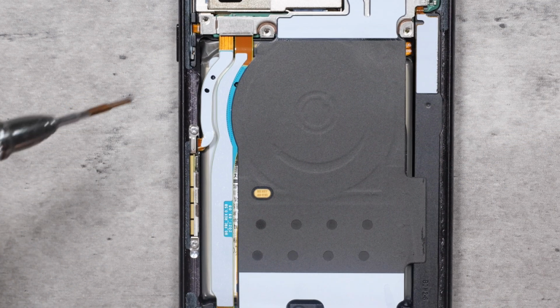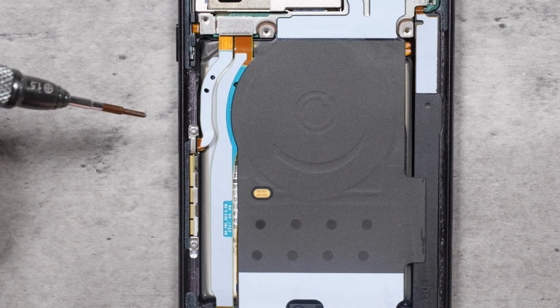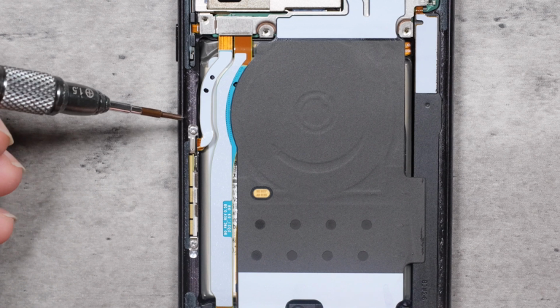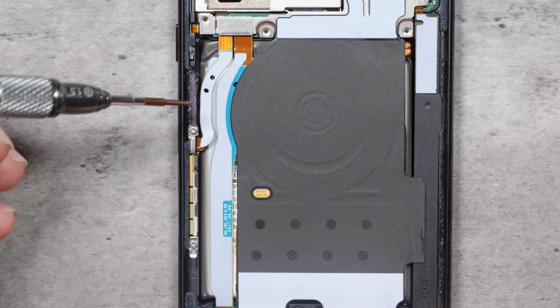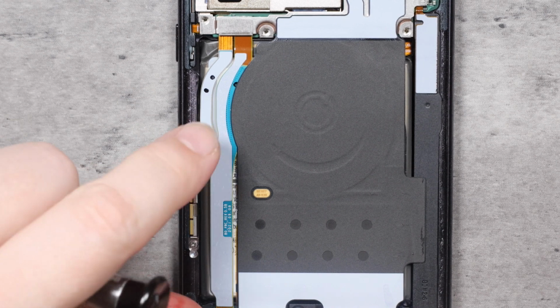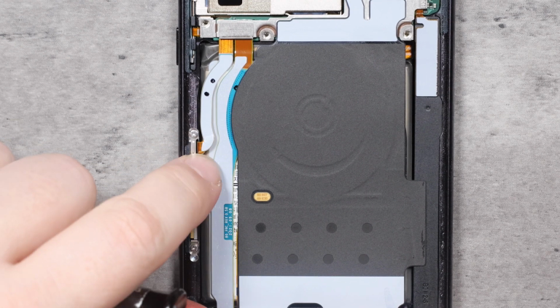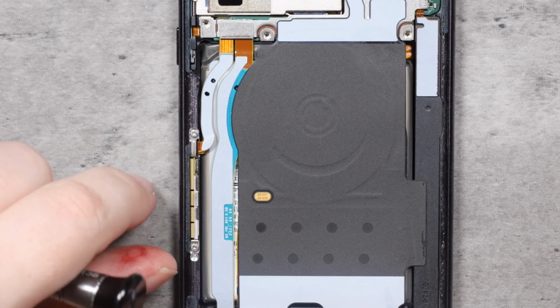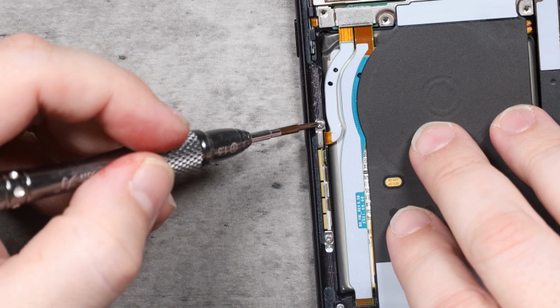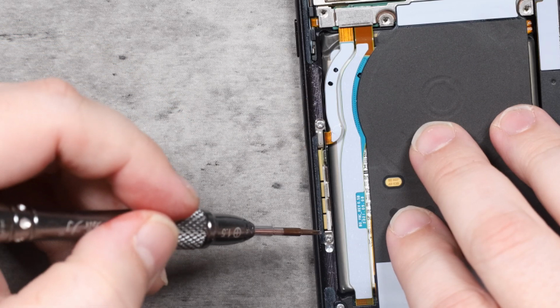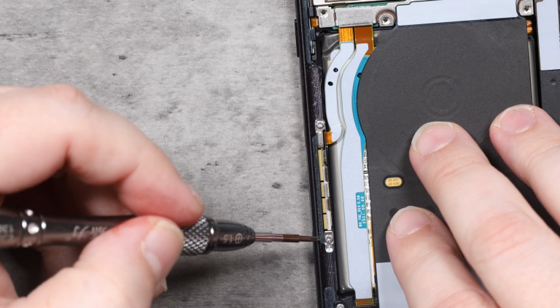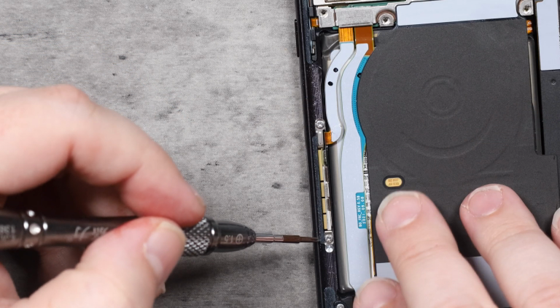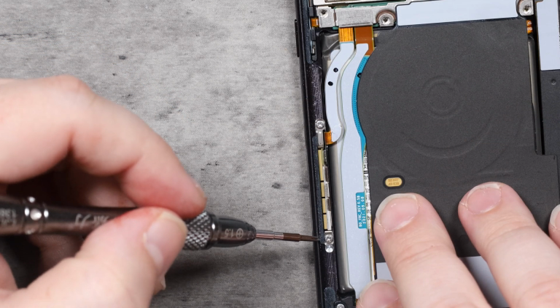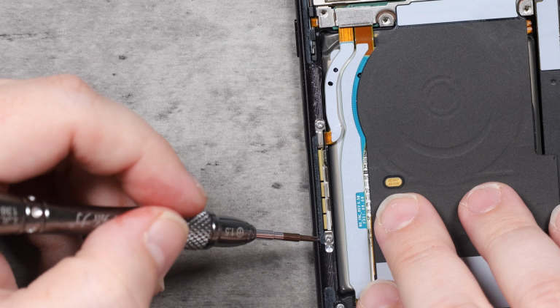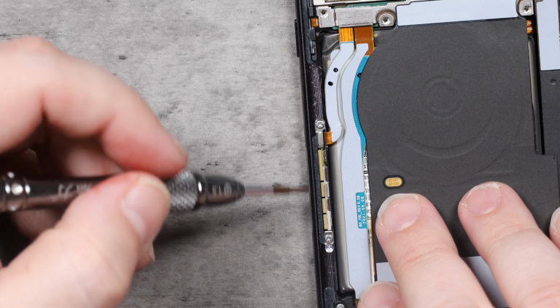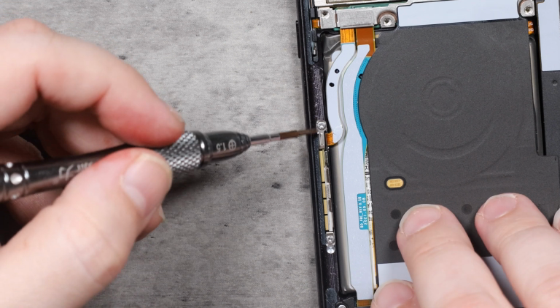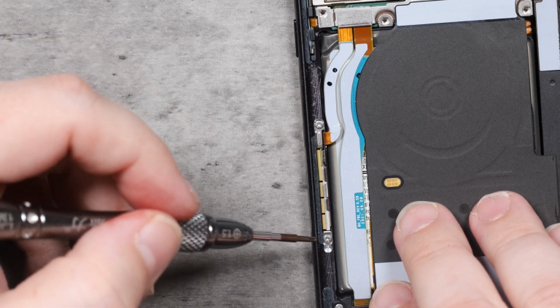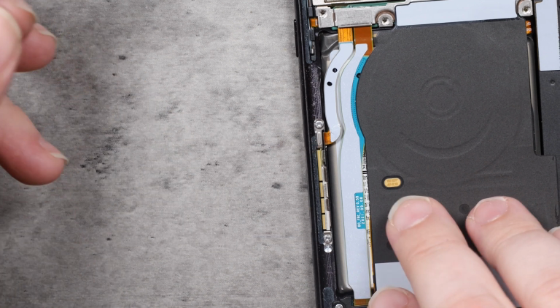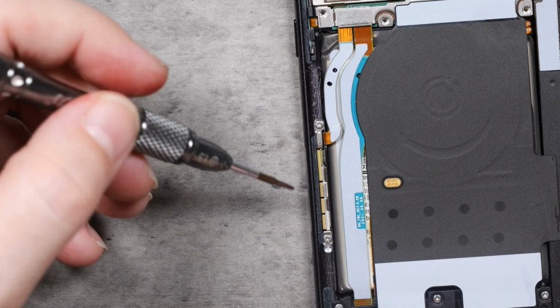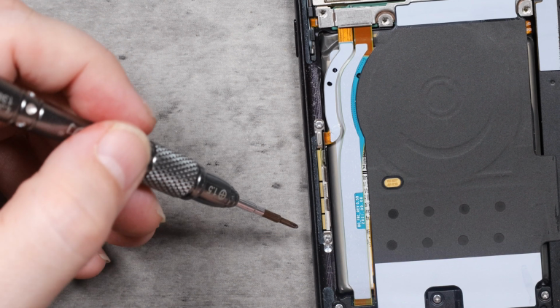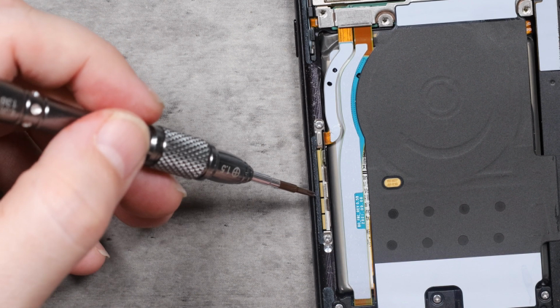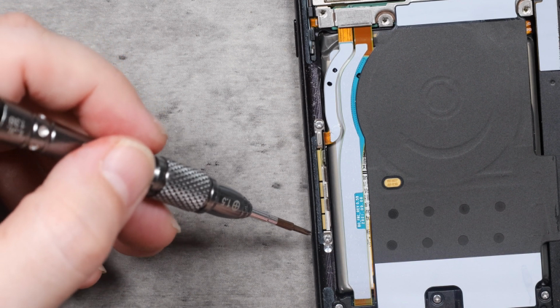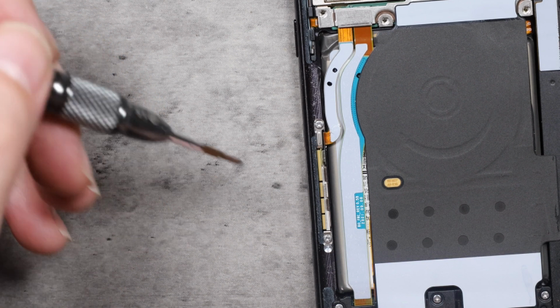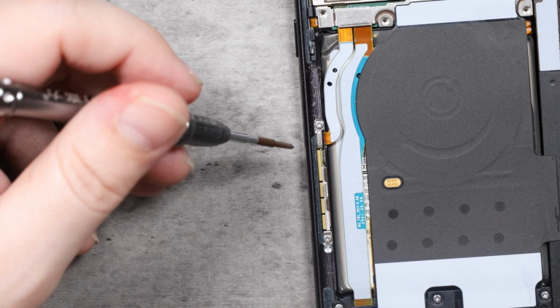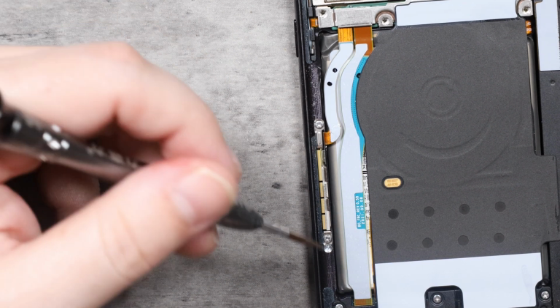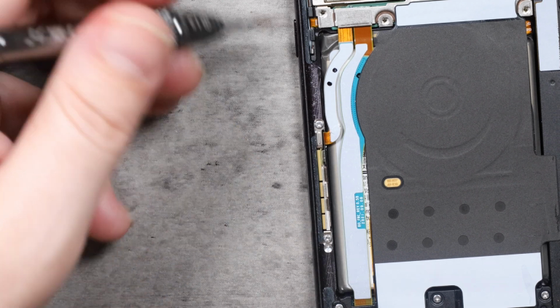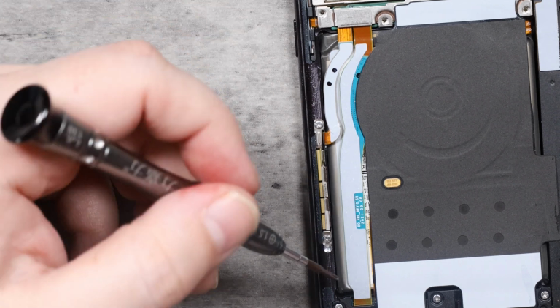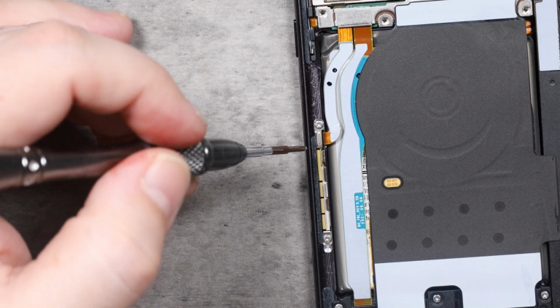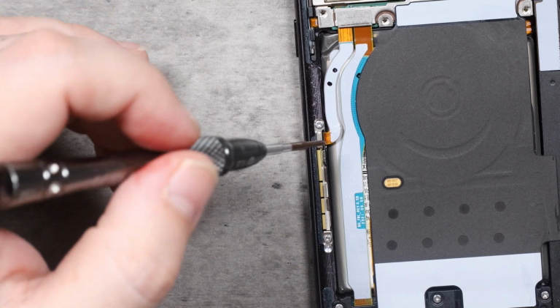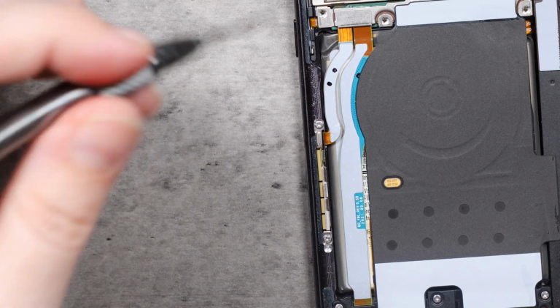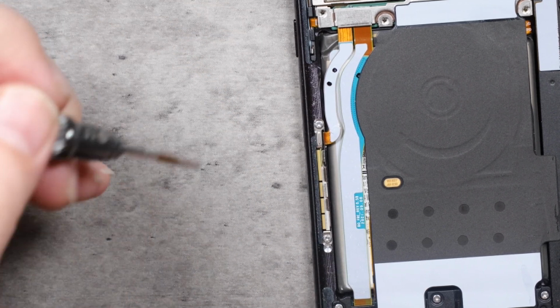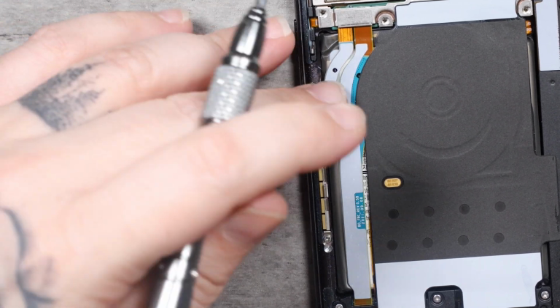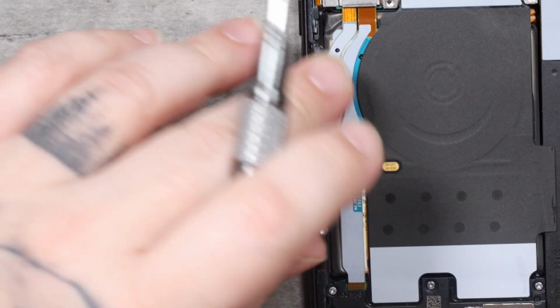For this part of the disassembly process, I'll note here: this is the 5G antenna. You don't have to remove this to tear the phone down unless you're doing a screen repair. If you're doing a screen repair, you'll need to transfer this over to the new frame, but for the purpose of this video, we don't have to do that here.